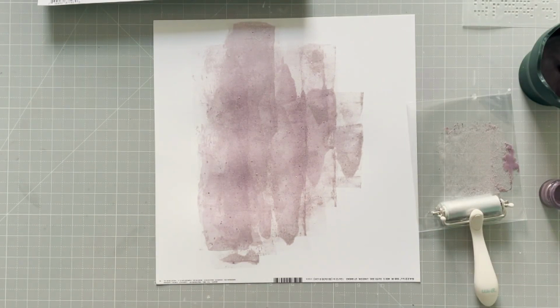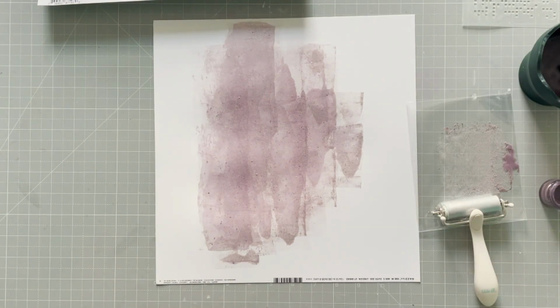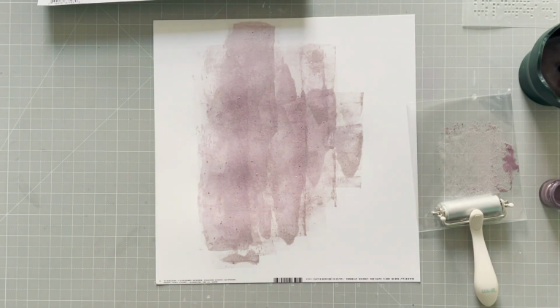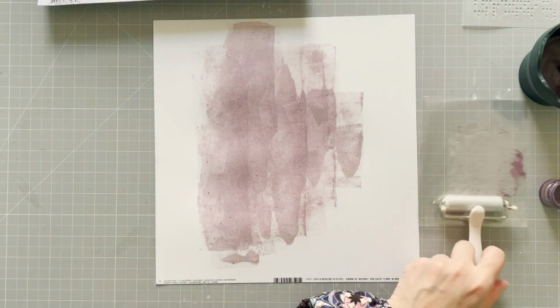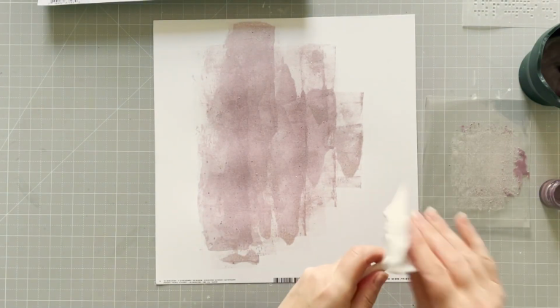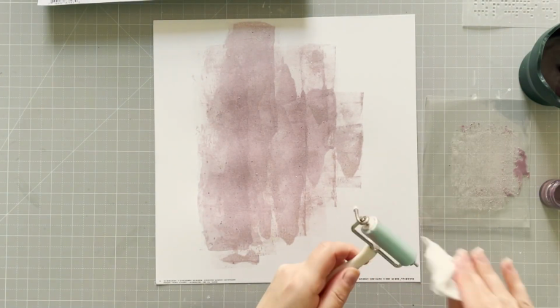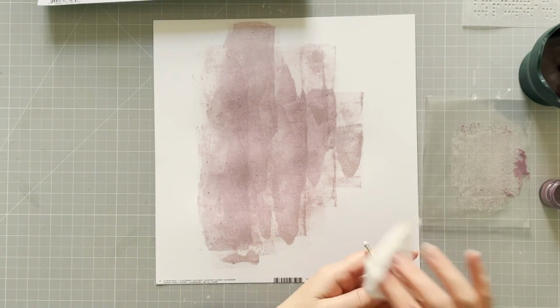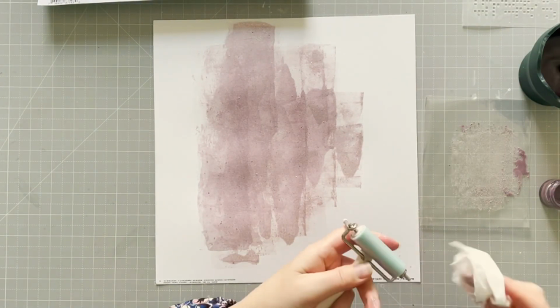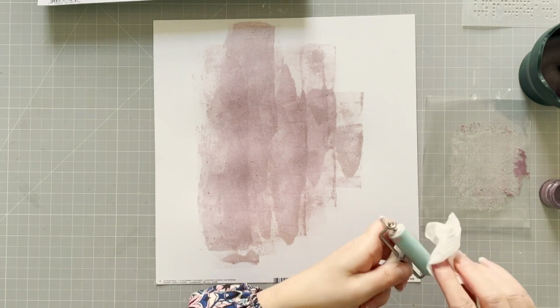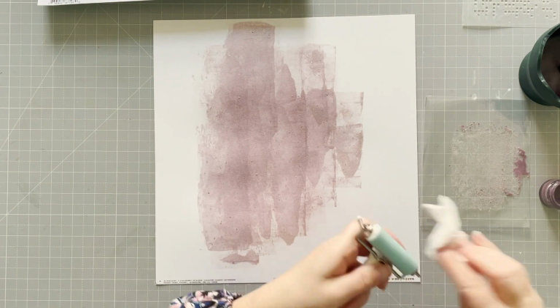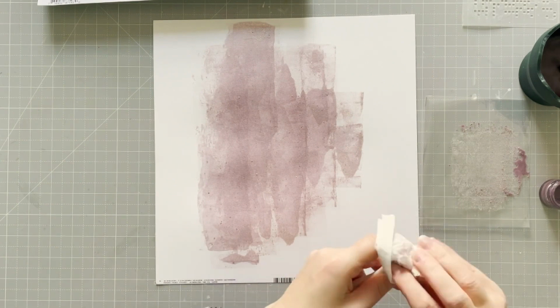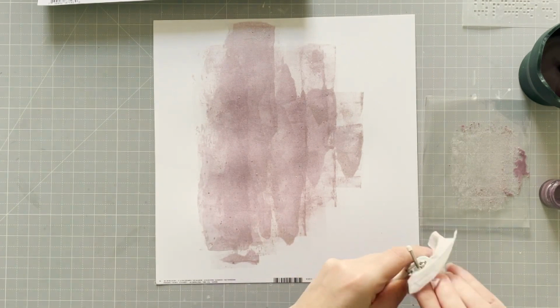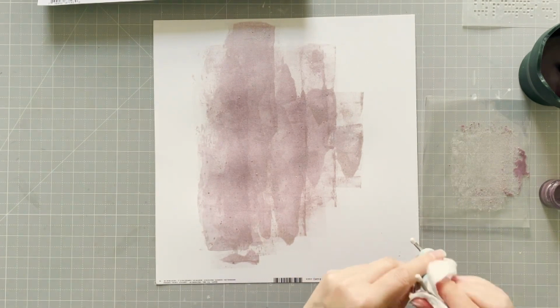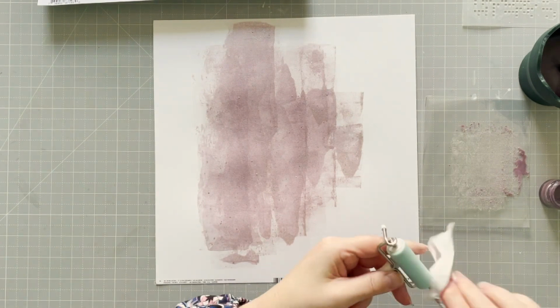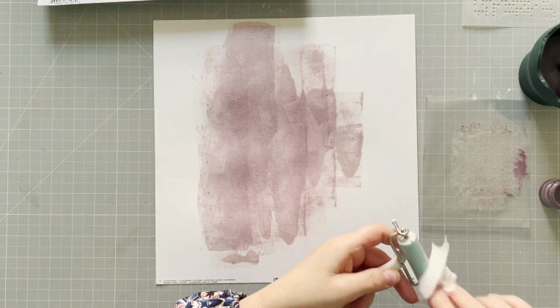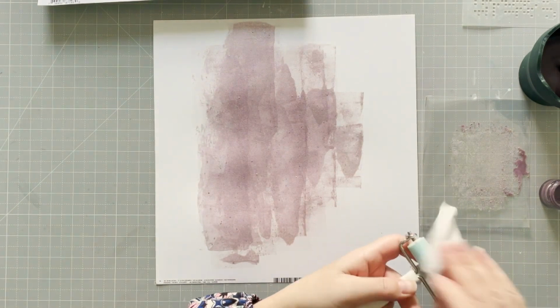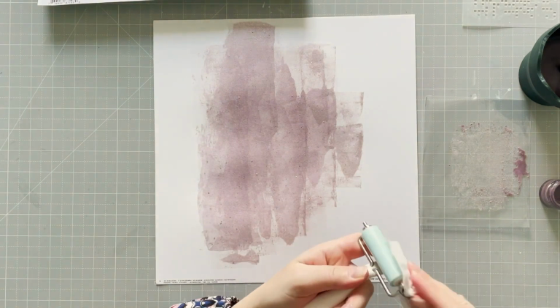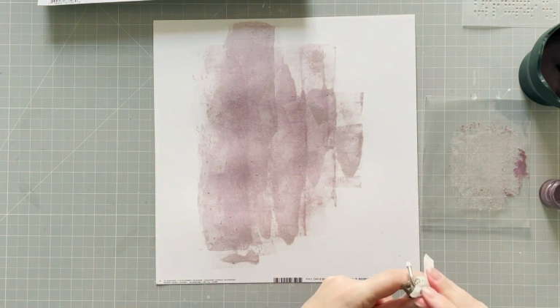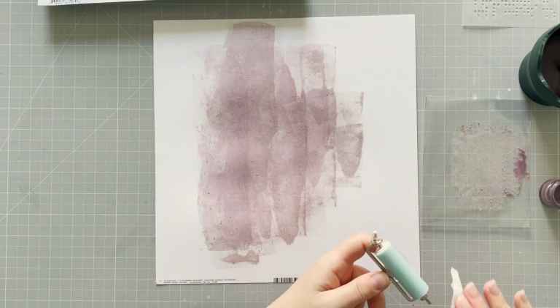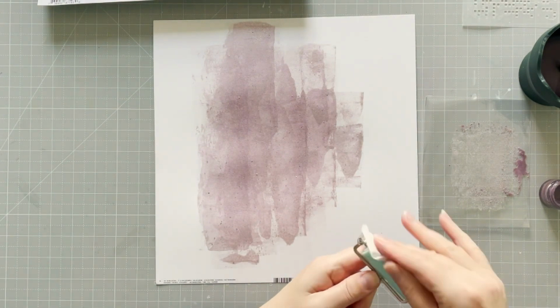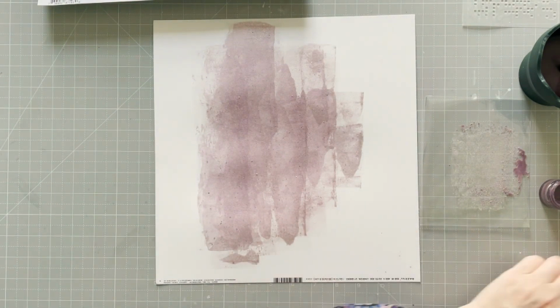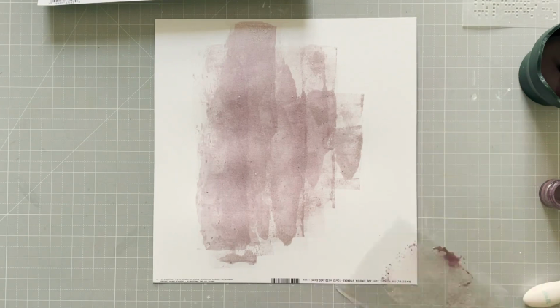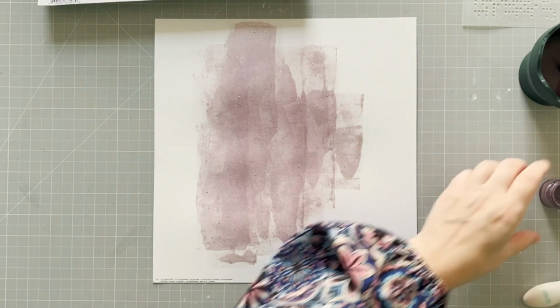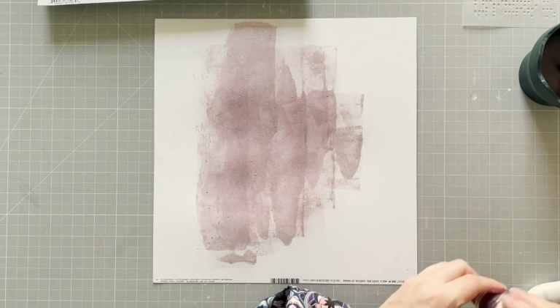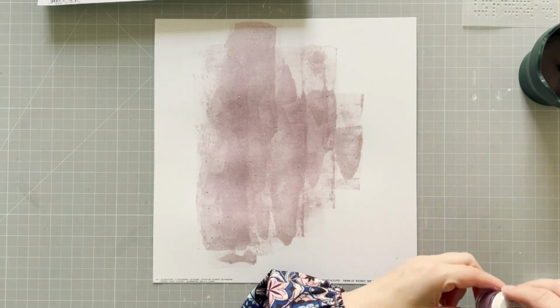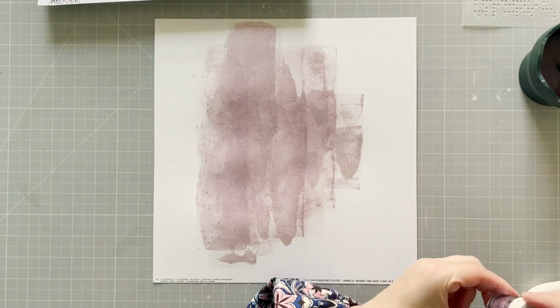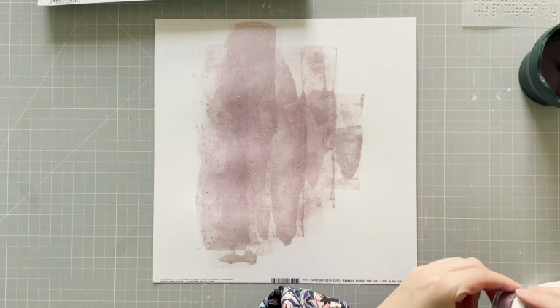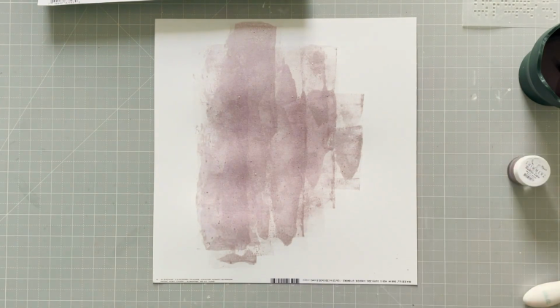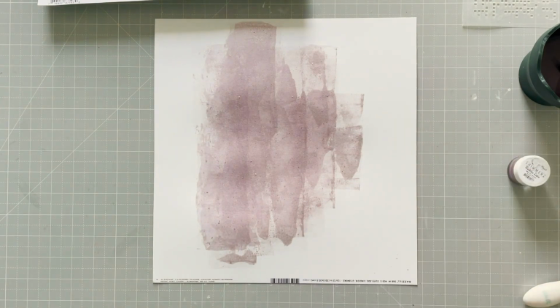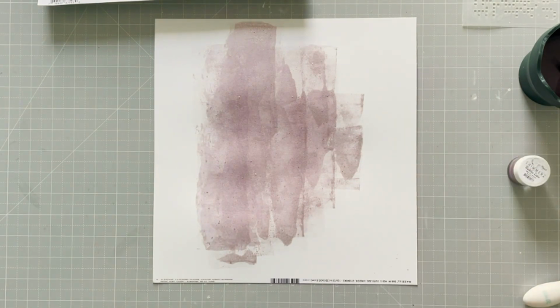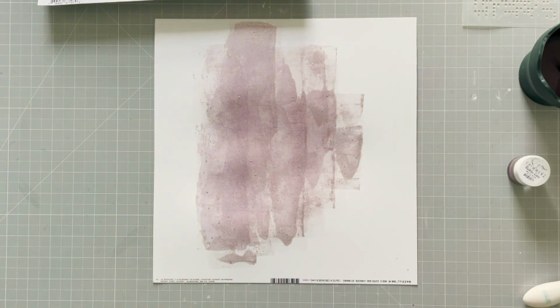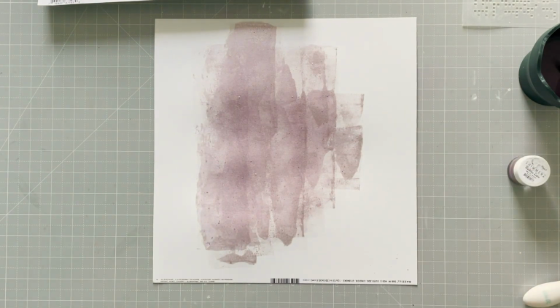It's very easy, it's quite tidy — mixed media really — as long as you make sure to clean the brayer afterwards, because you don't want paint stuck on there, and that will make a mess and ruin your brayer.